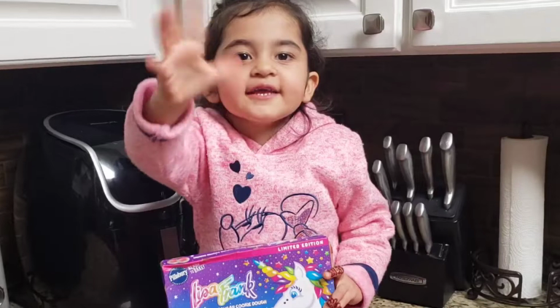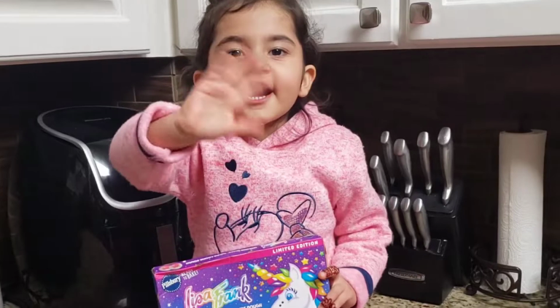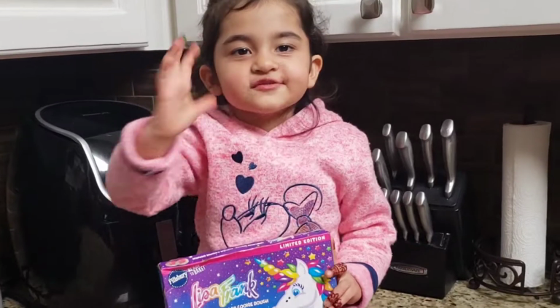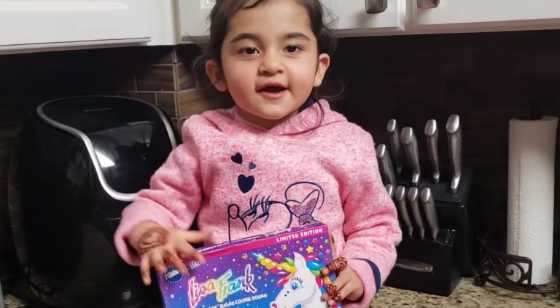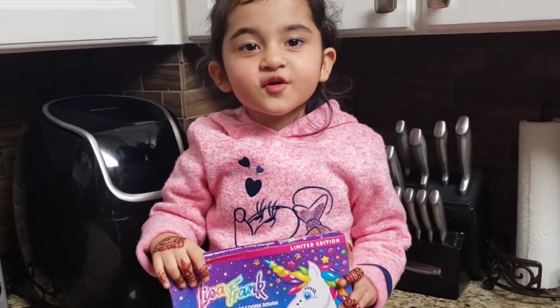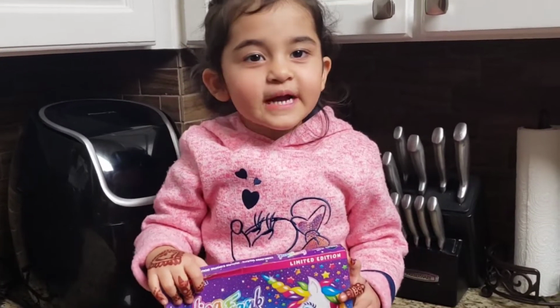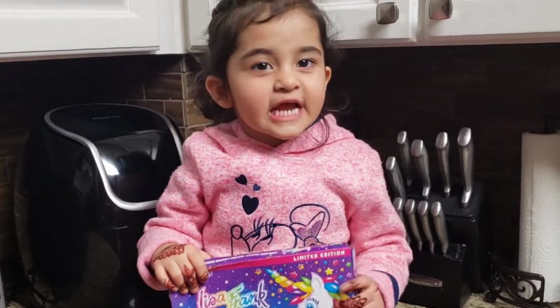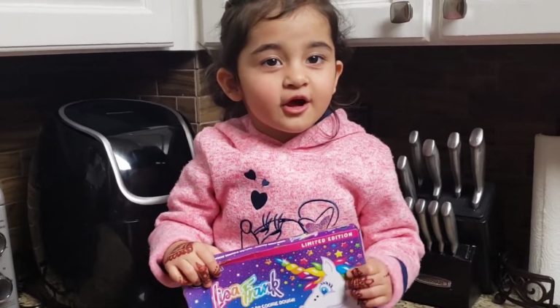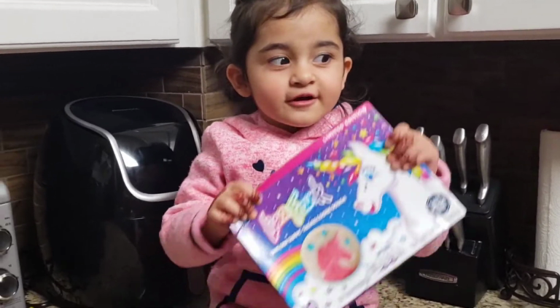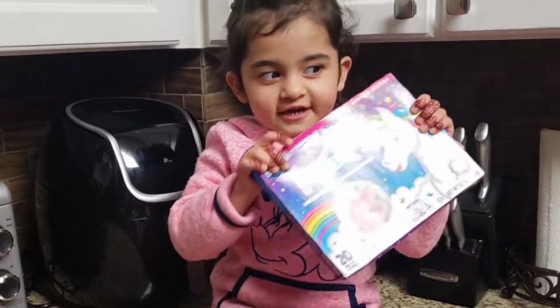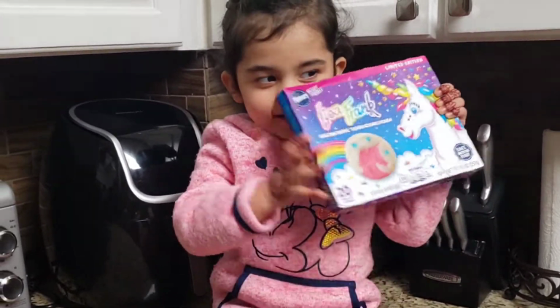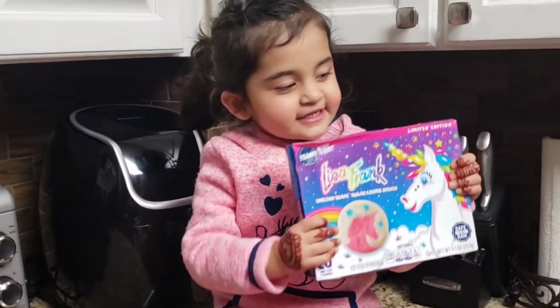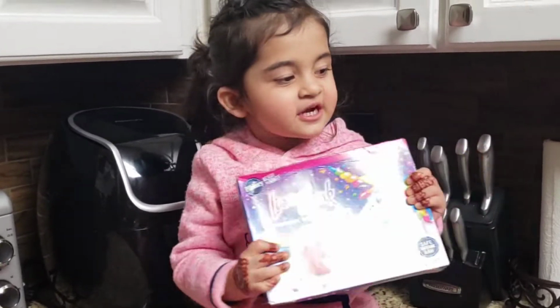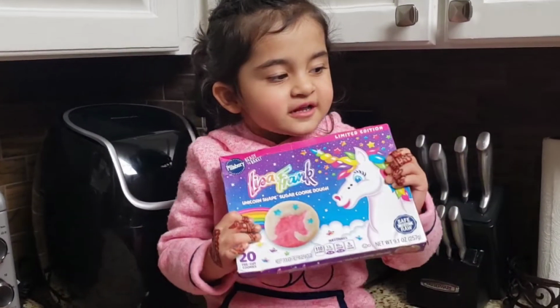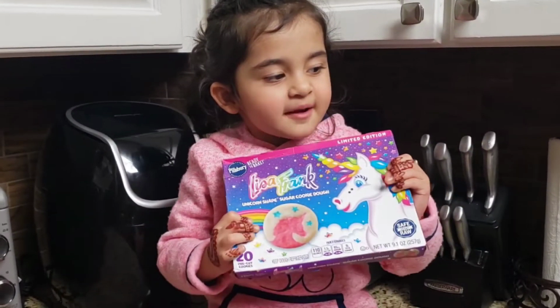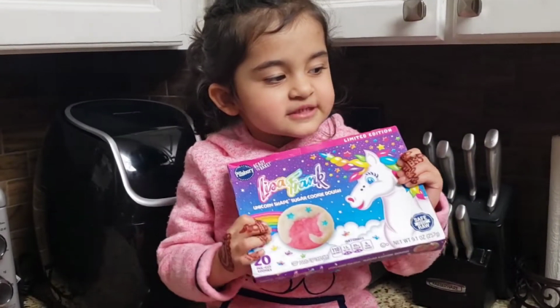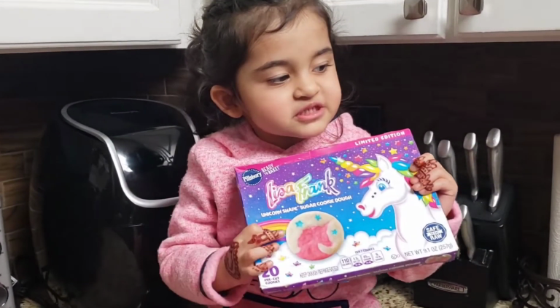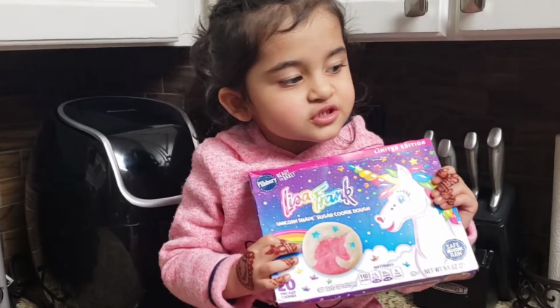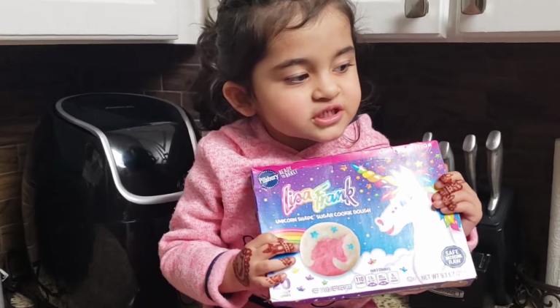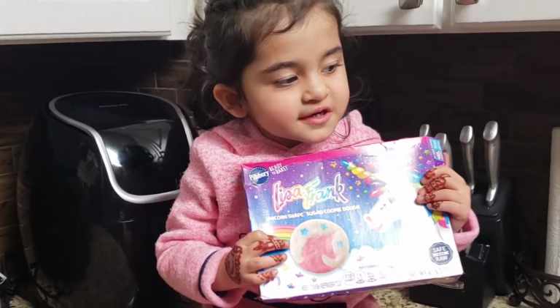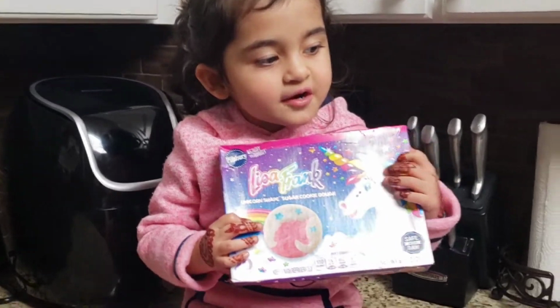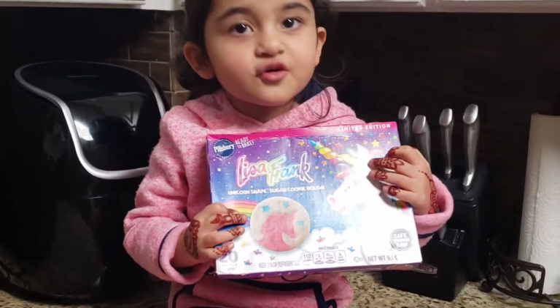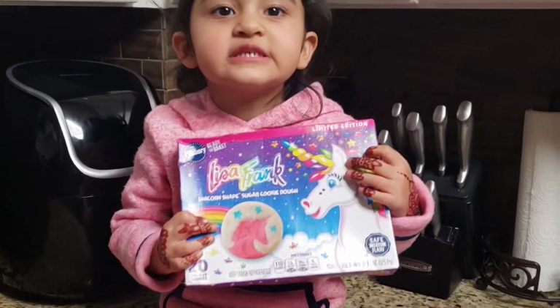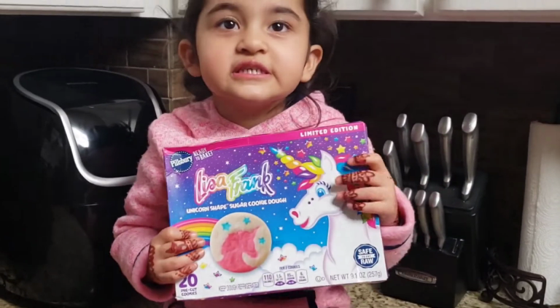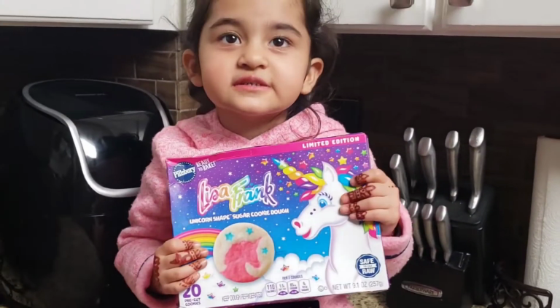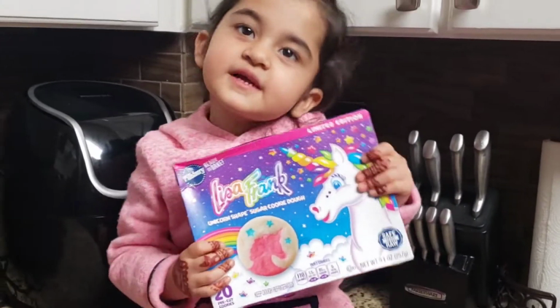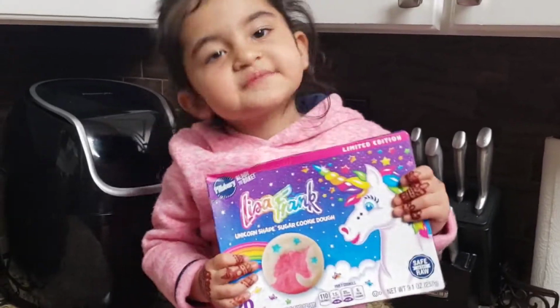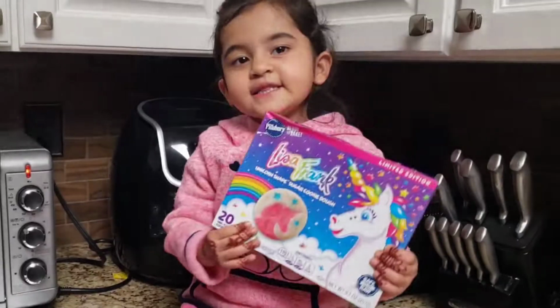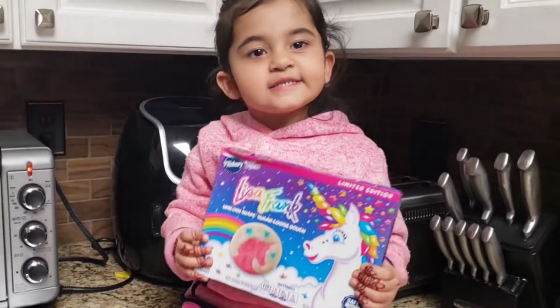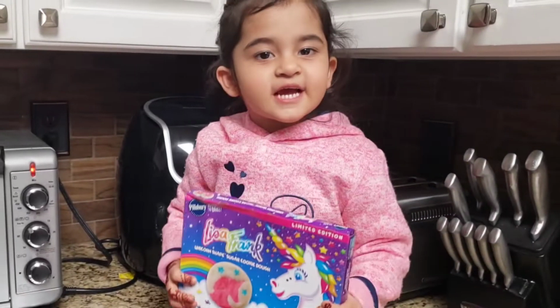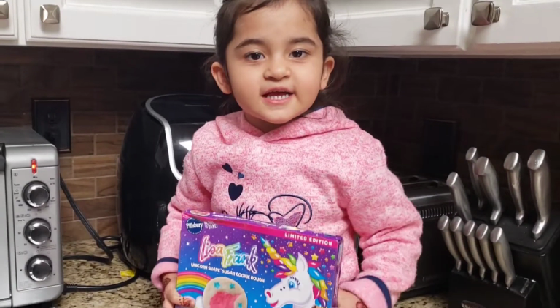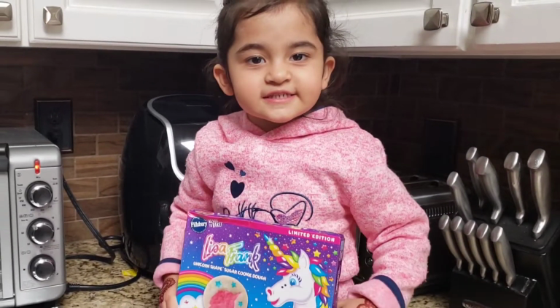Hi guys, welcome to my channel. We're going to make this yummy, yummy unicorn cookies. Let's get started.